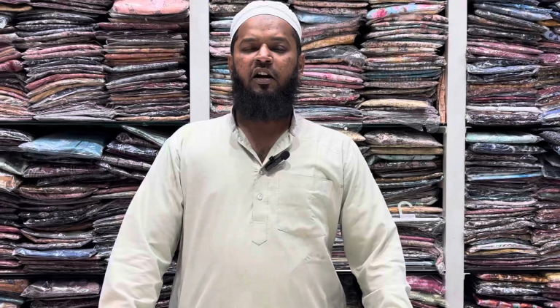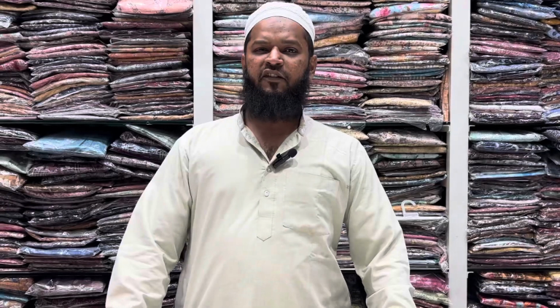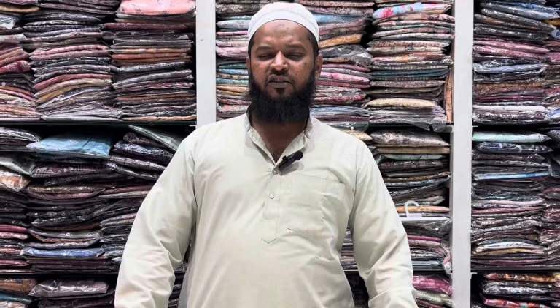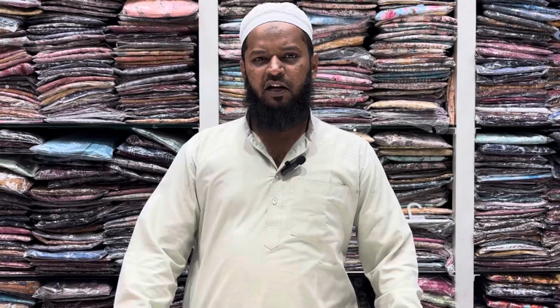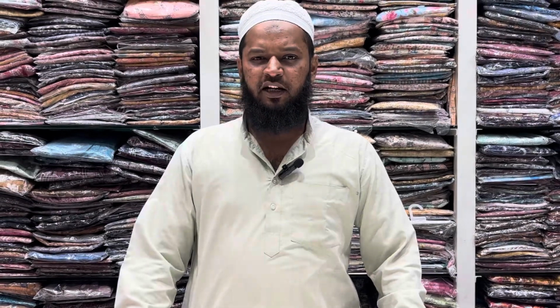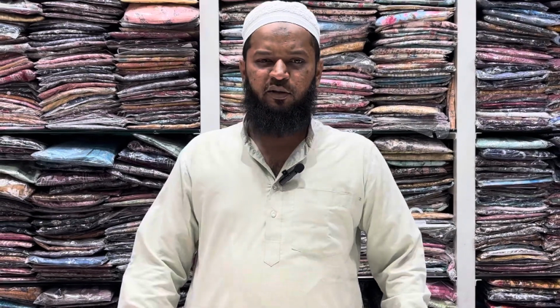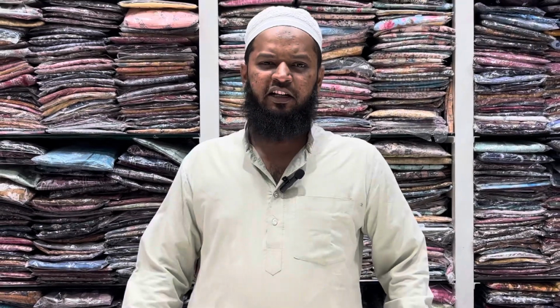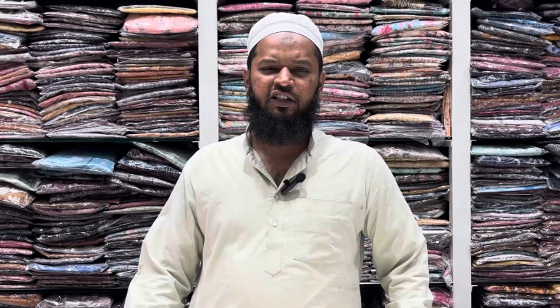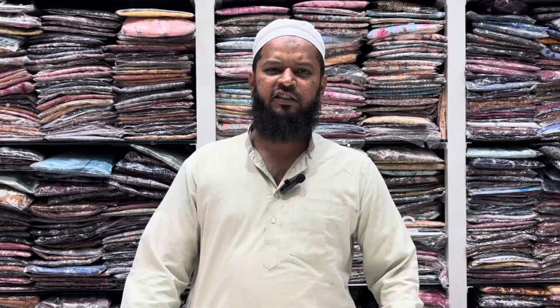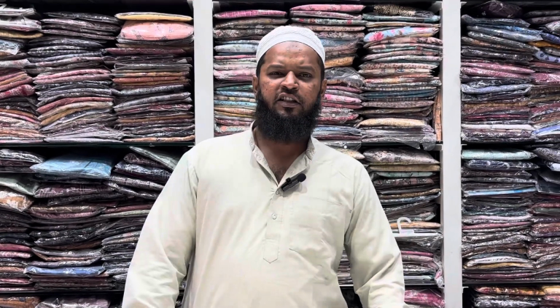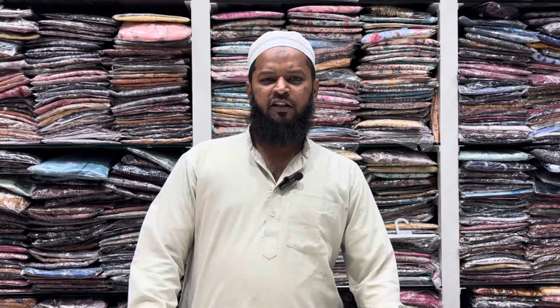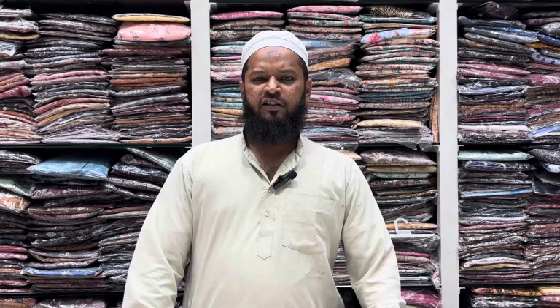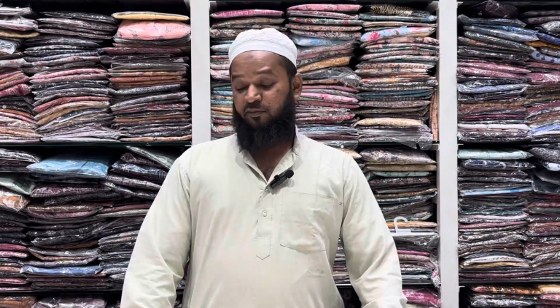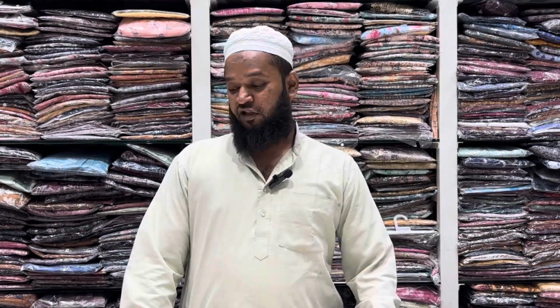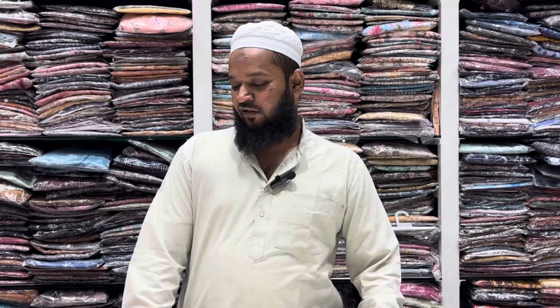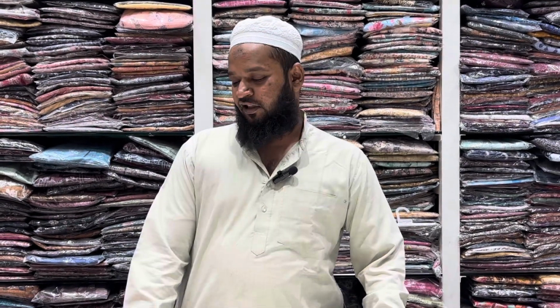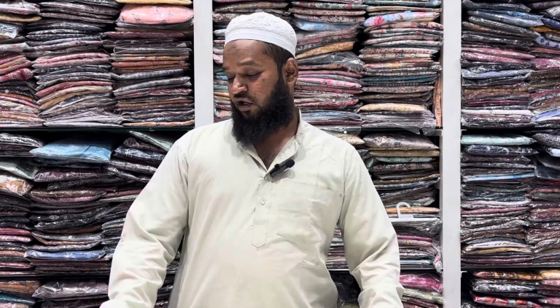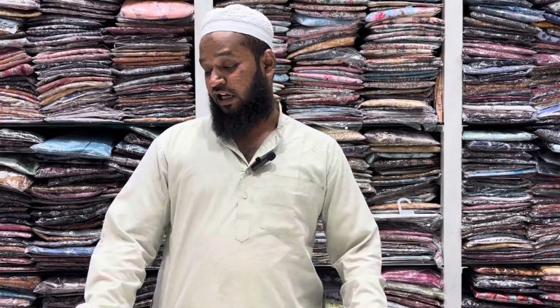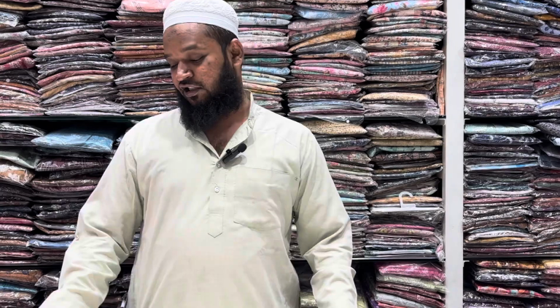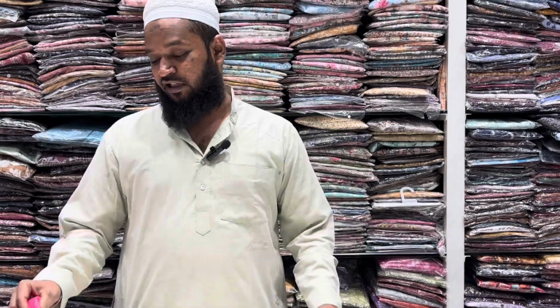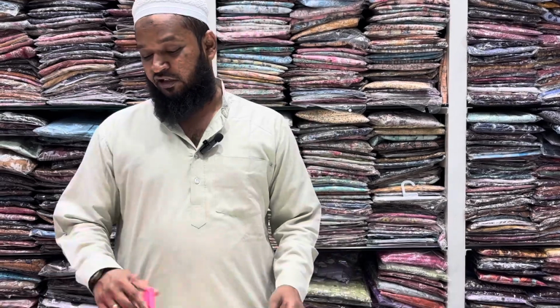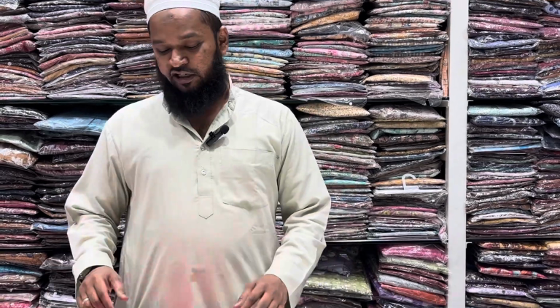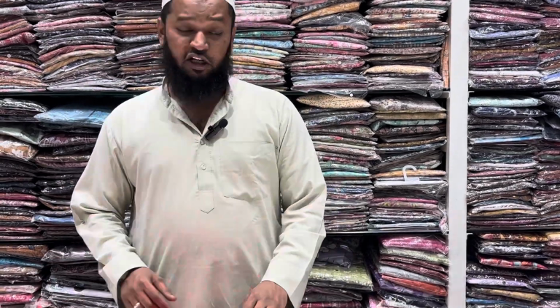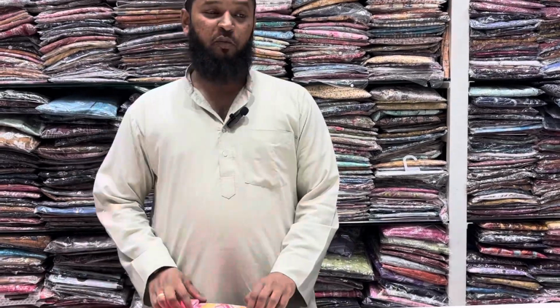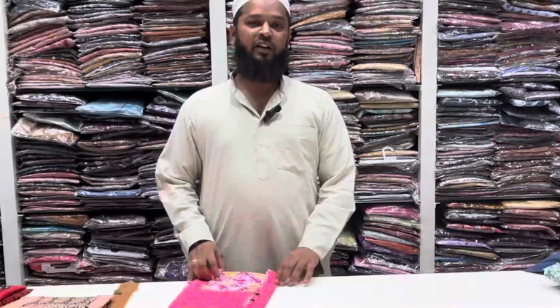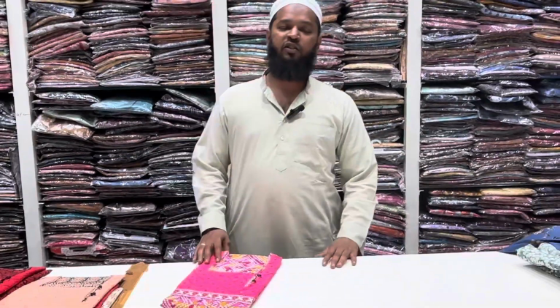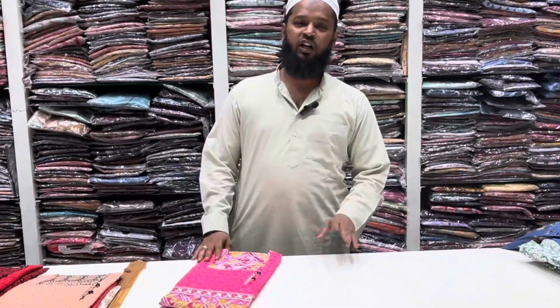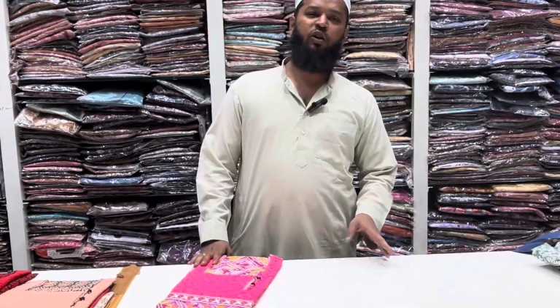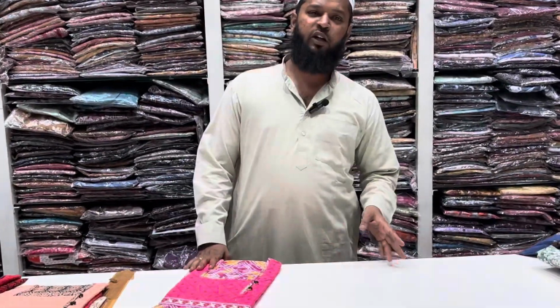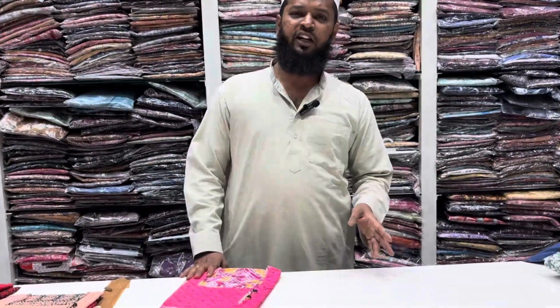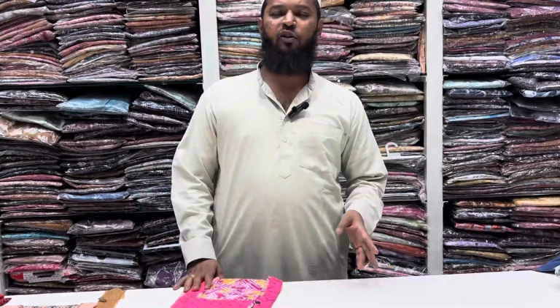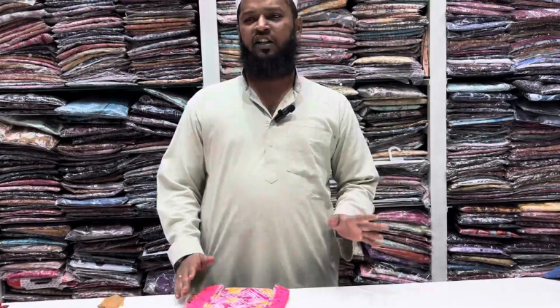Hi friends, welcome back again to Rani Collections. For summer, many customers are looking for cotton, low range, low budget.